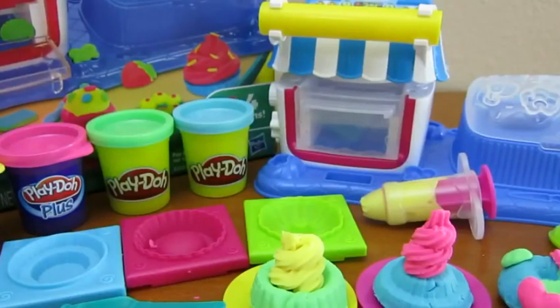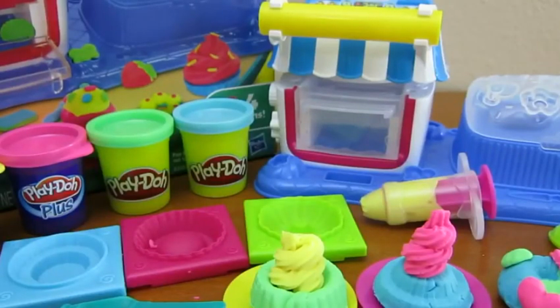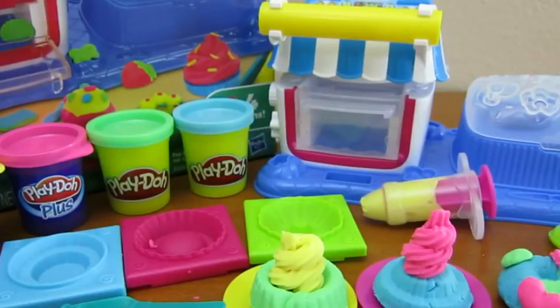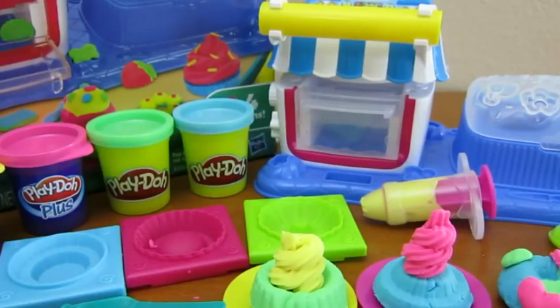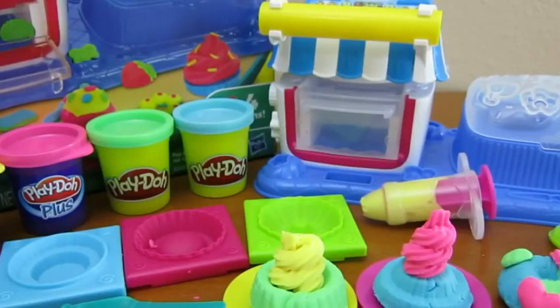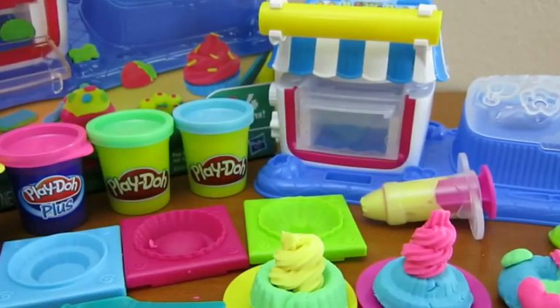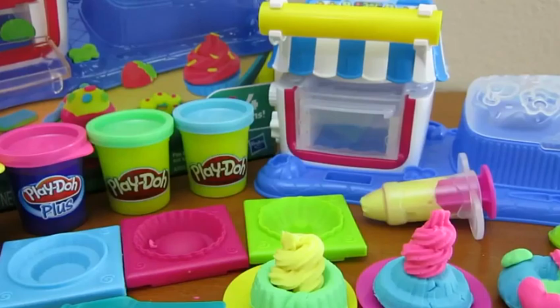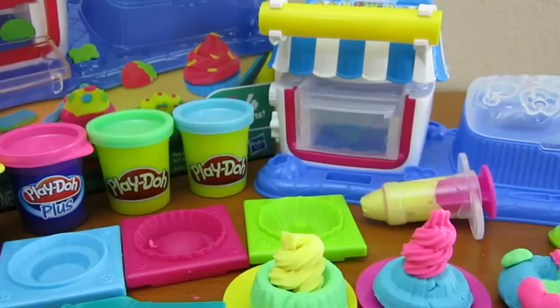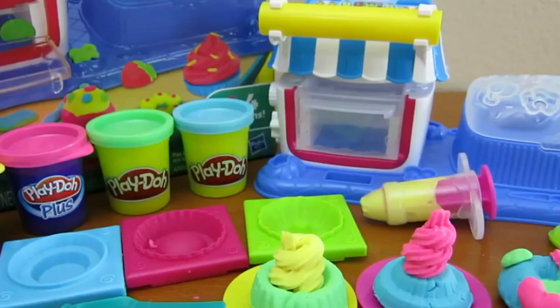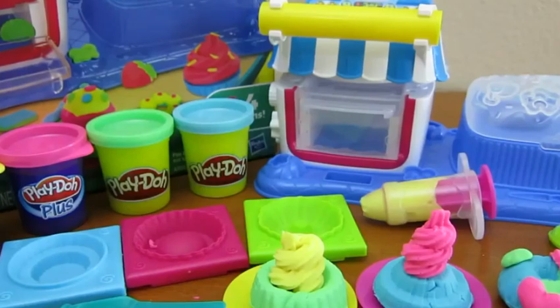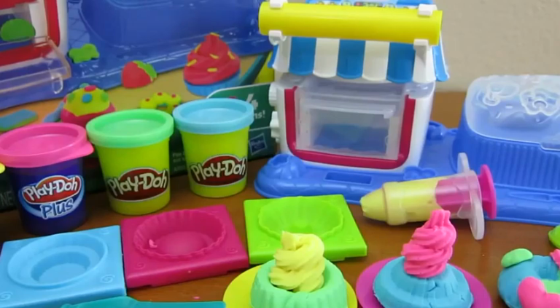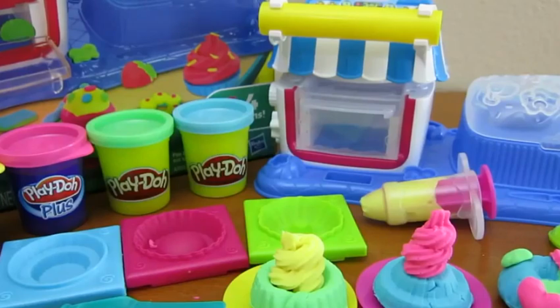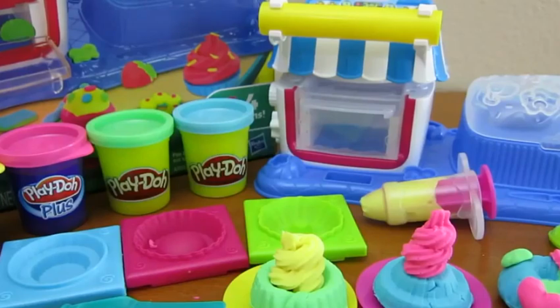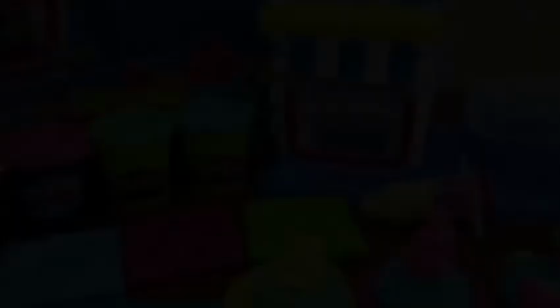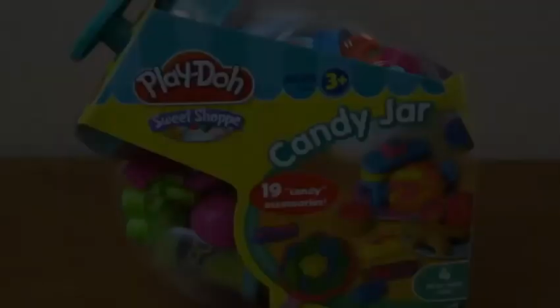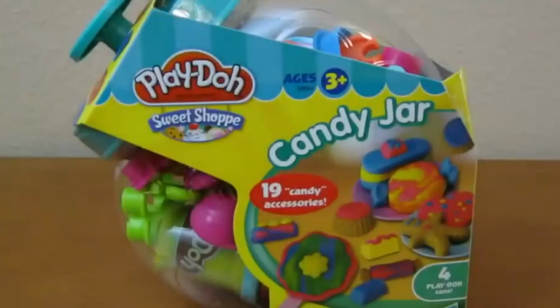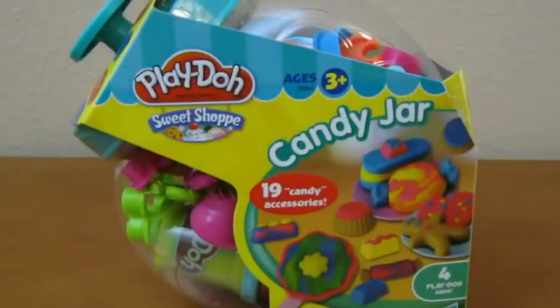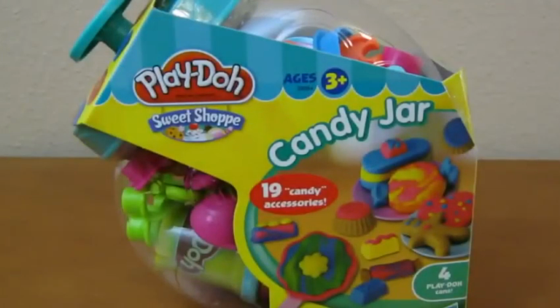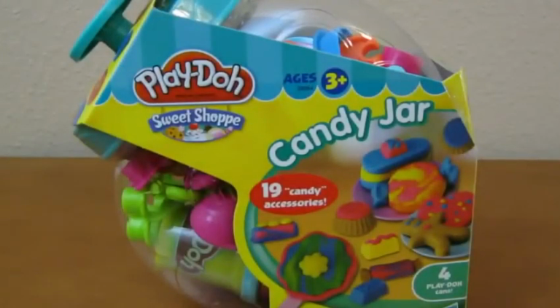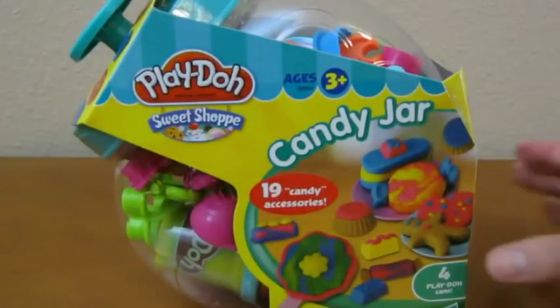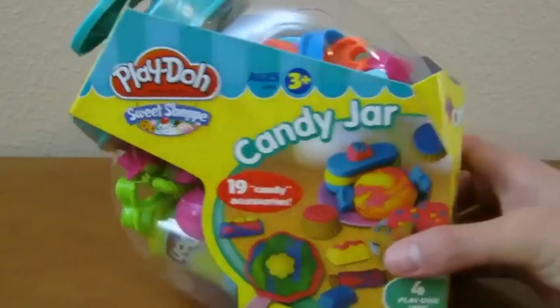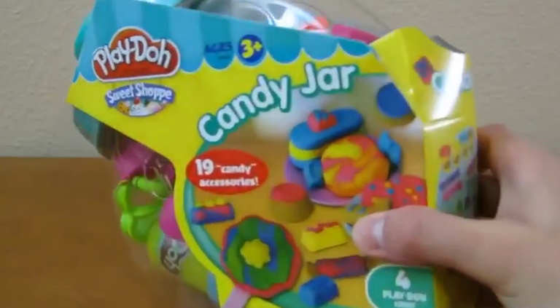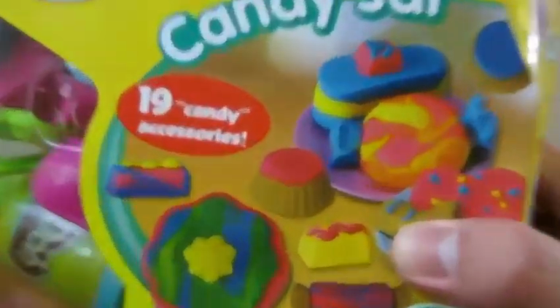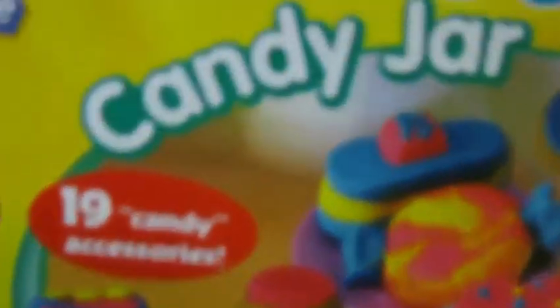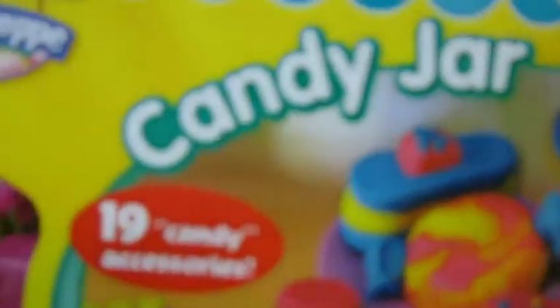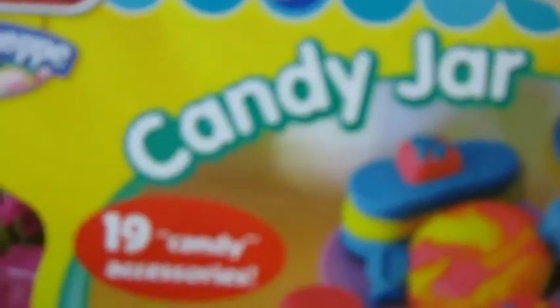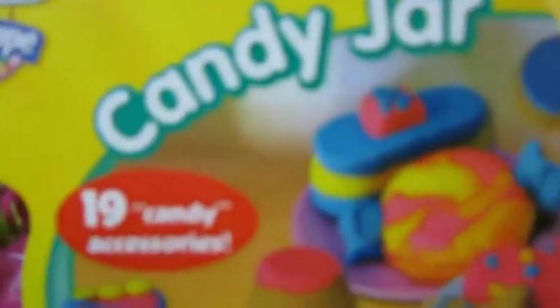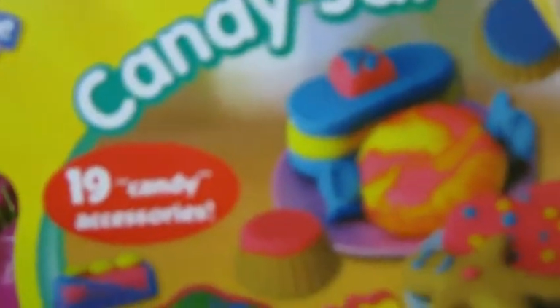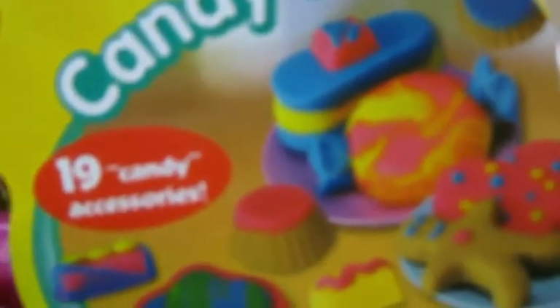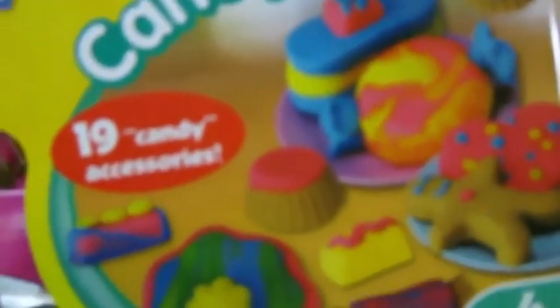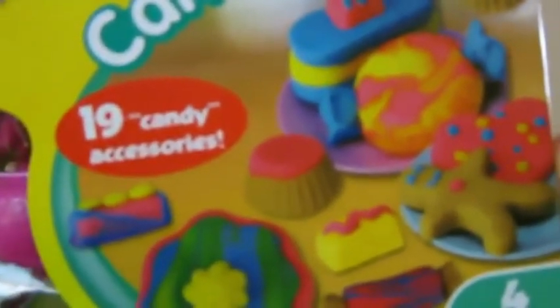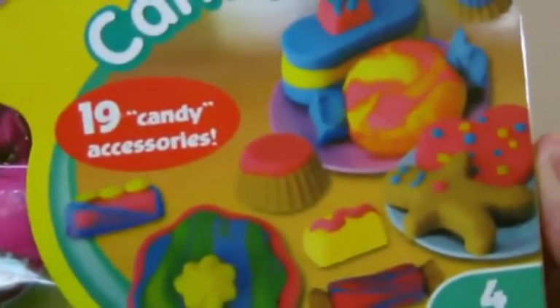We hope you enjoyed this video. Please subscribe to watch more awesome Disney toys. Thanks! Hey everyone! Awesome Disney Toys here, and today we're bringing you the Play-Doh Sweet Shop Candy Jar Play Set.